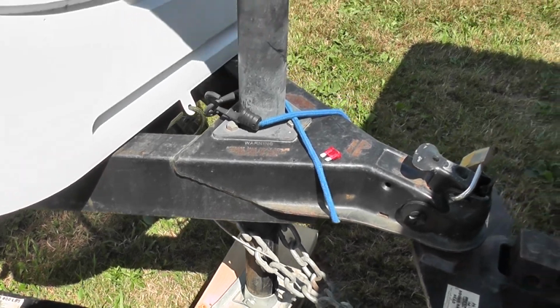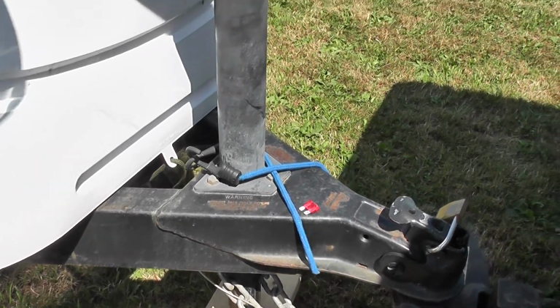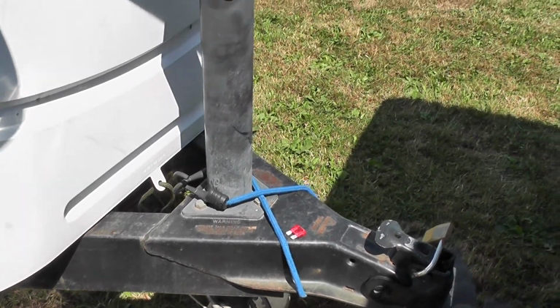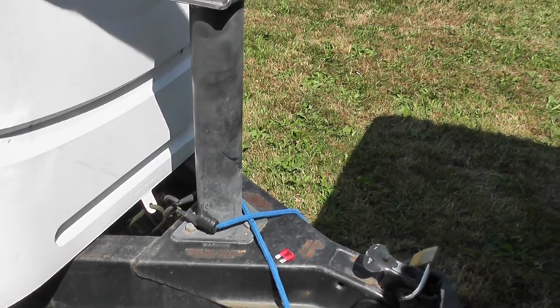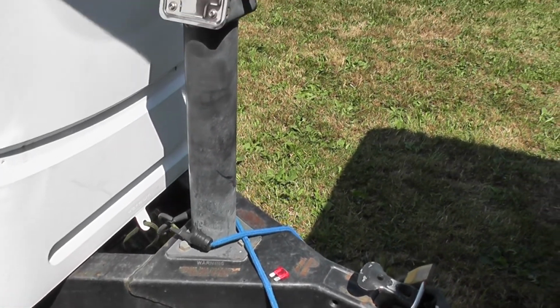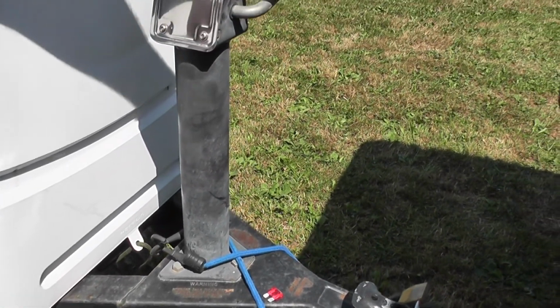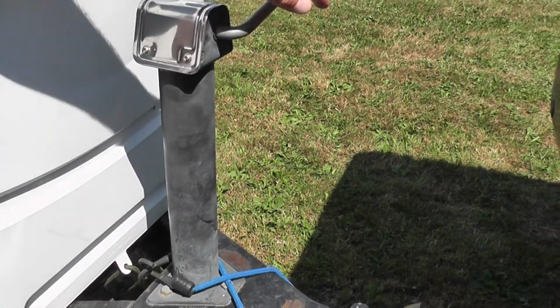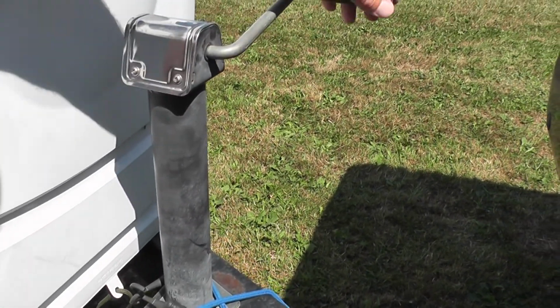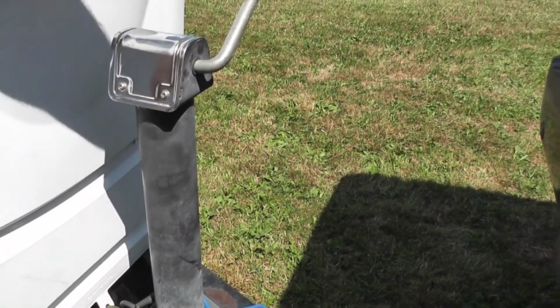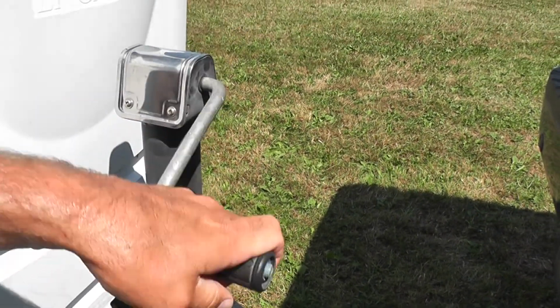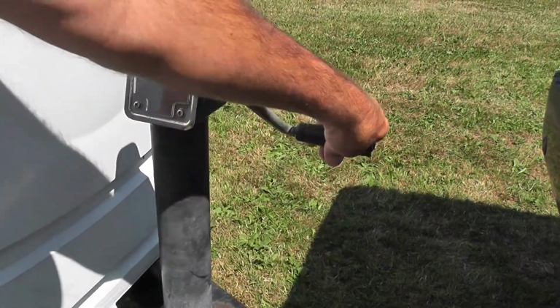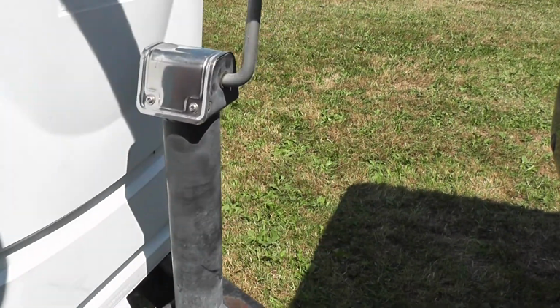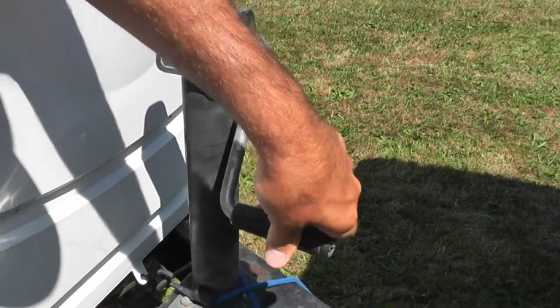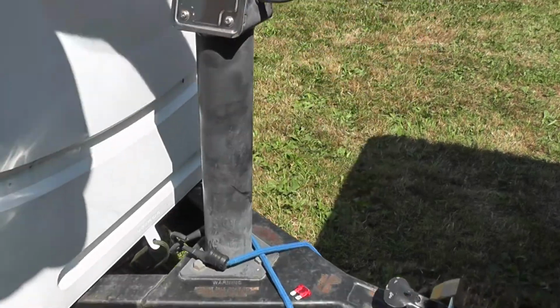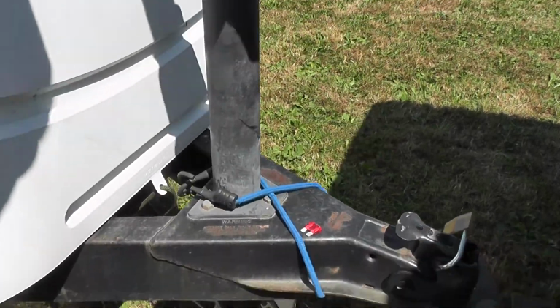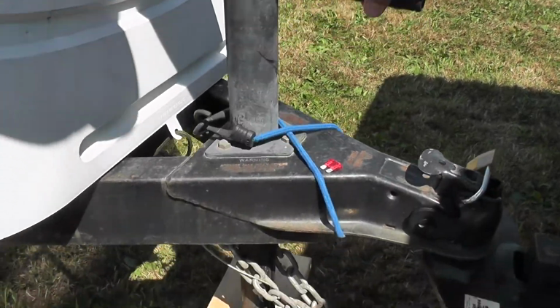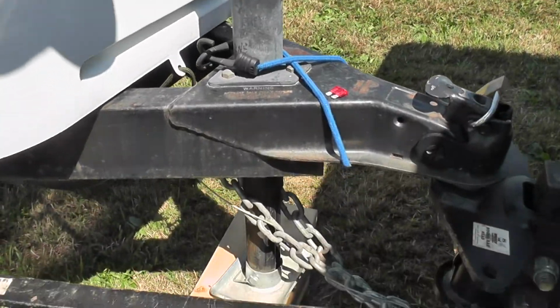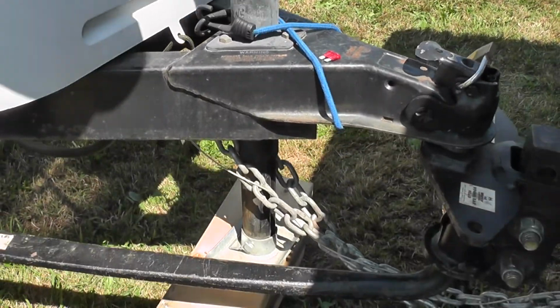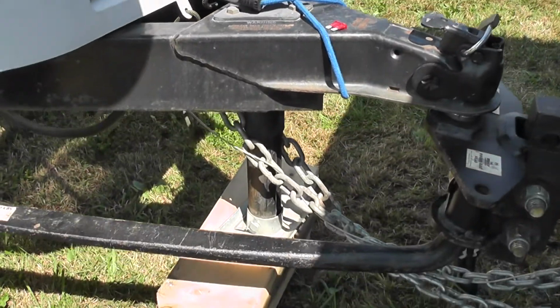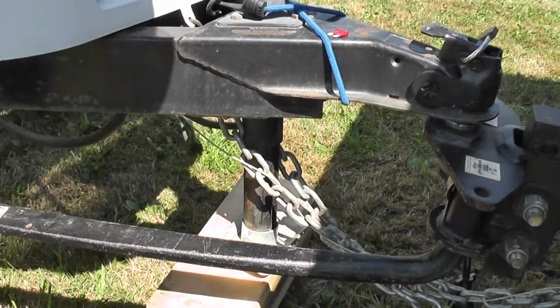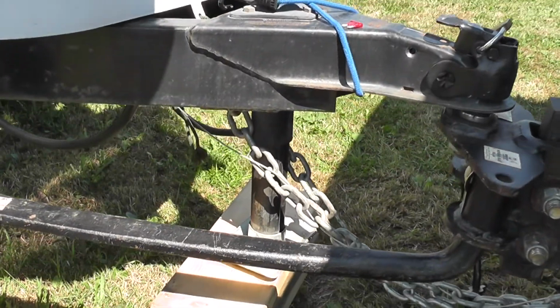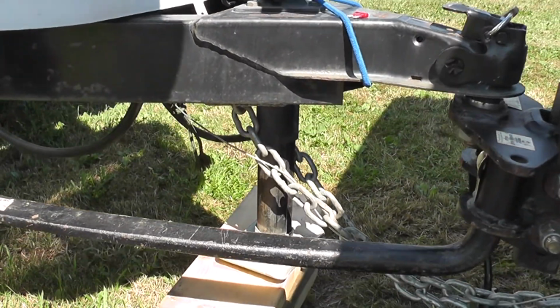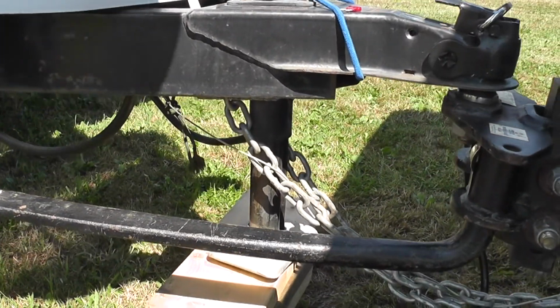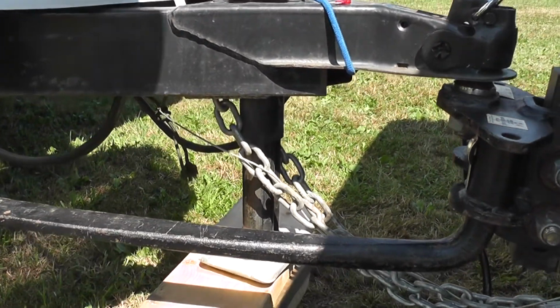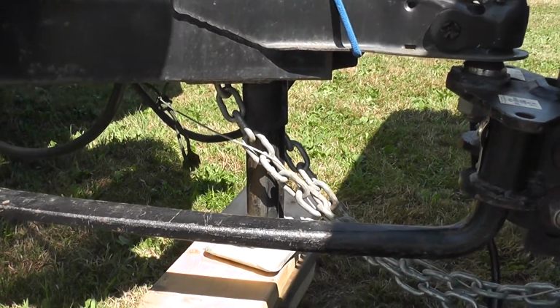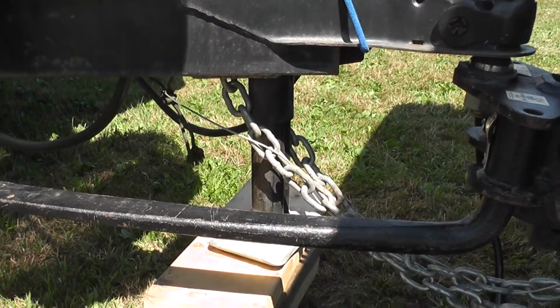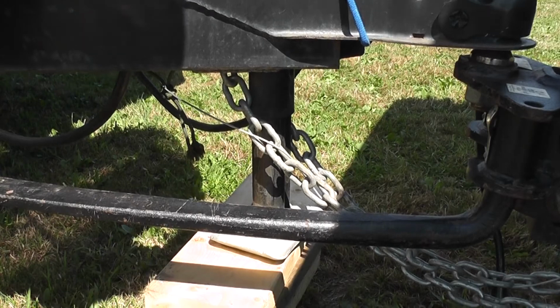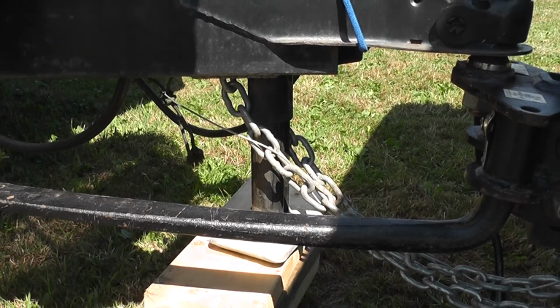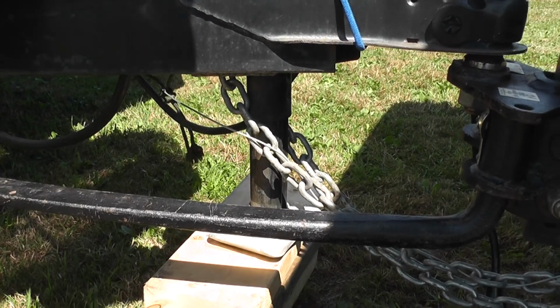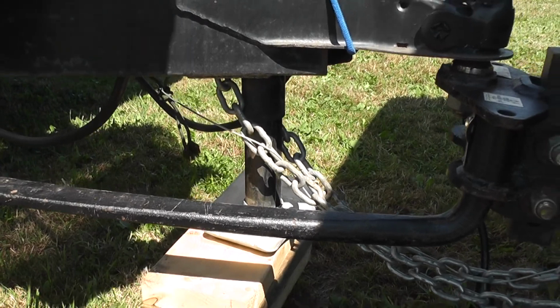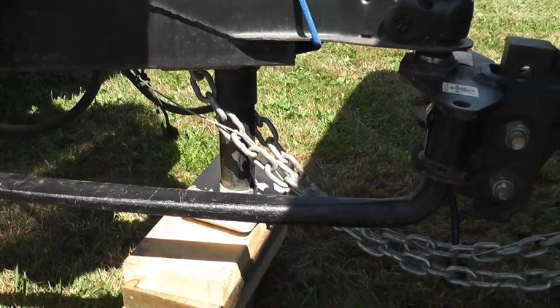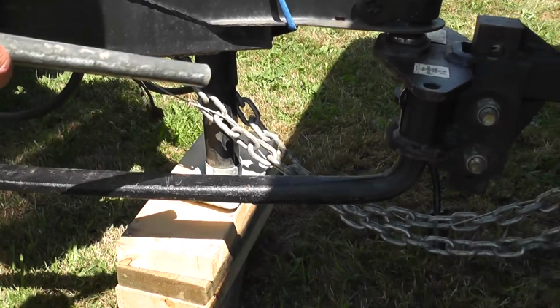I'll show you how easy this is. I'm going to back this down — normally I would do the other side, but I'm not going to. When you back this down, you're going to hear it grabbing because it's taking the weight.